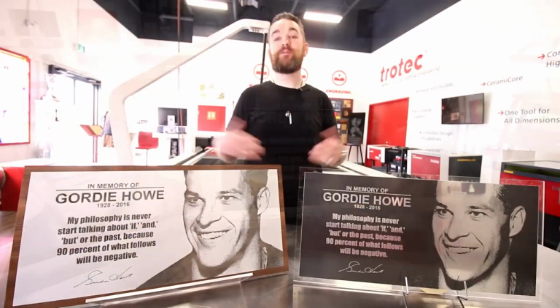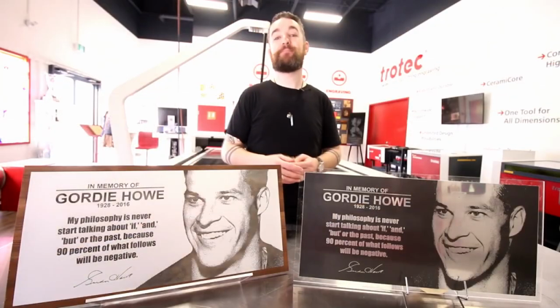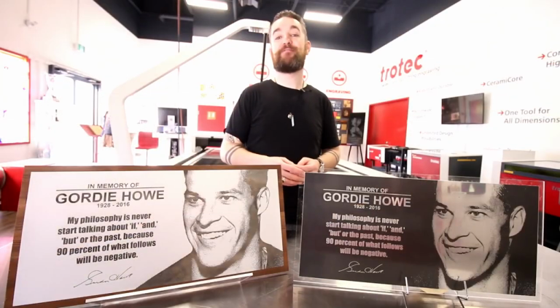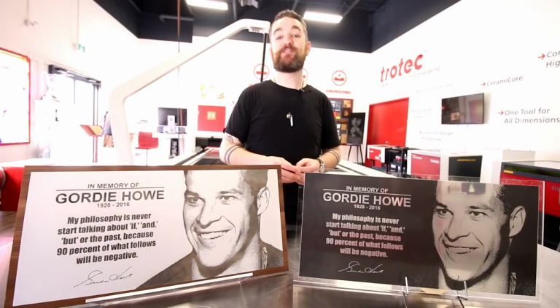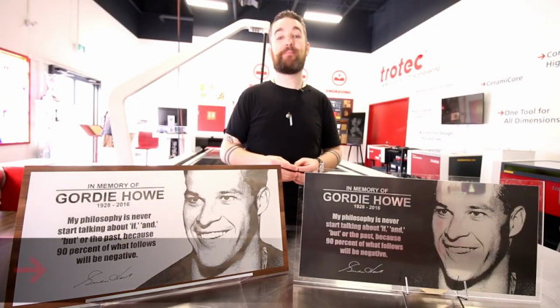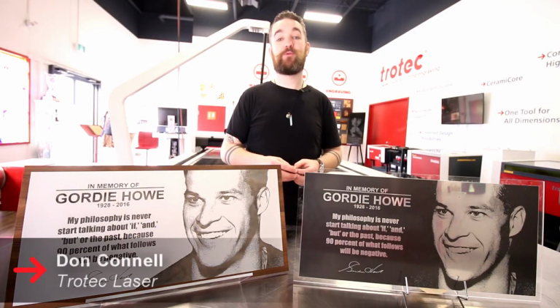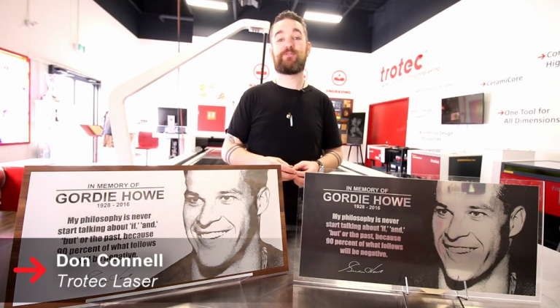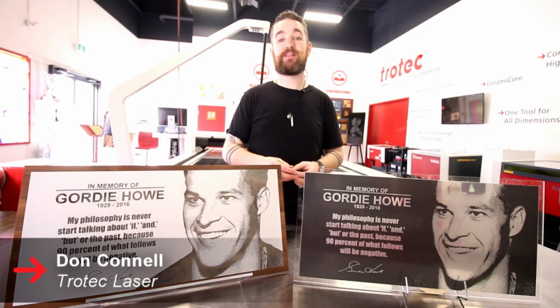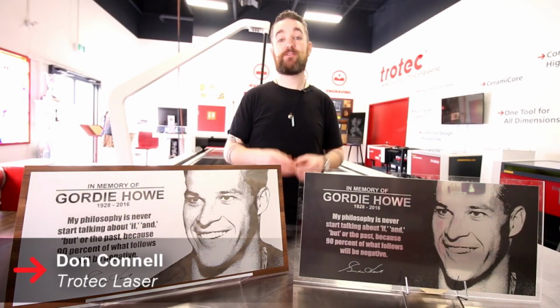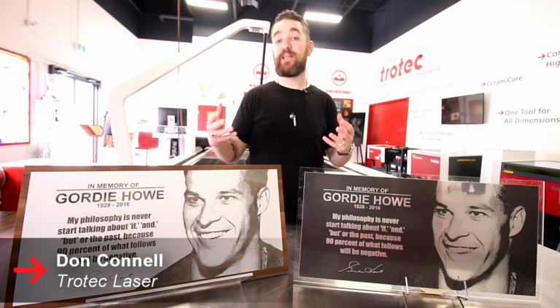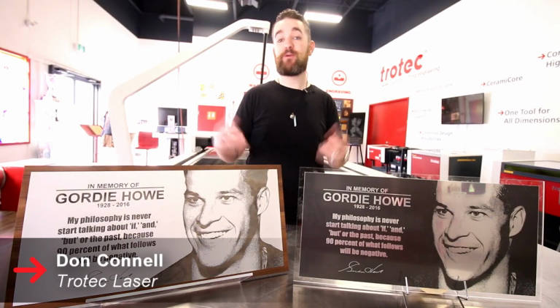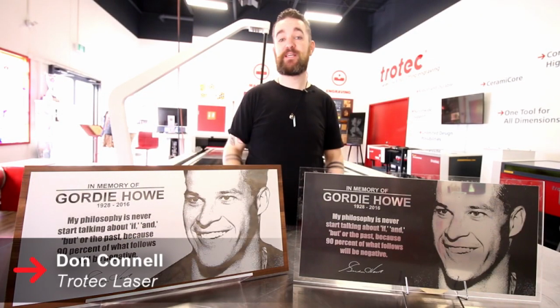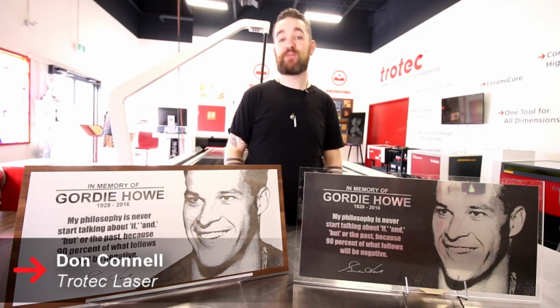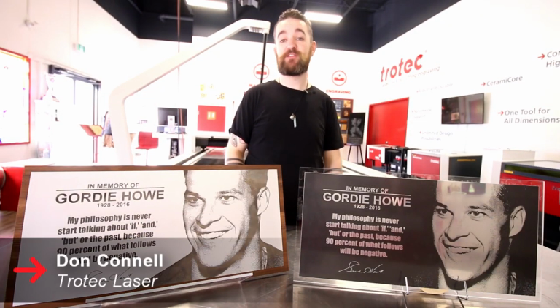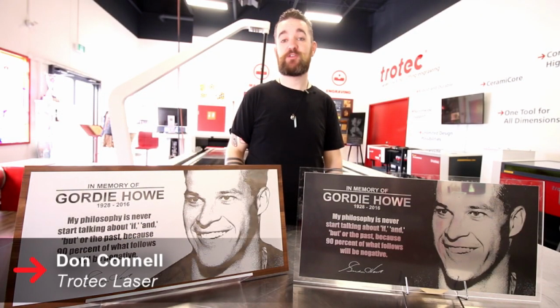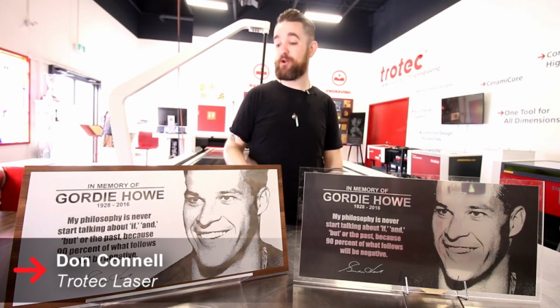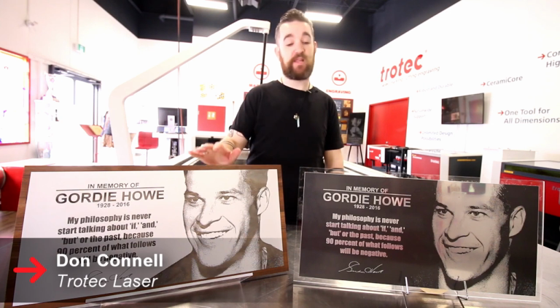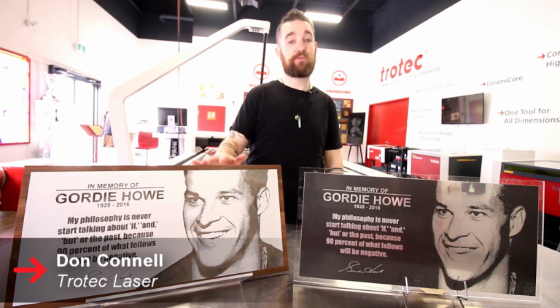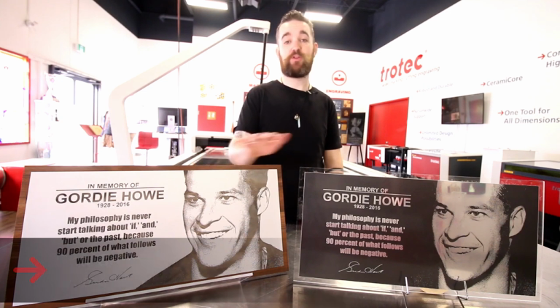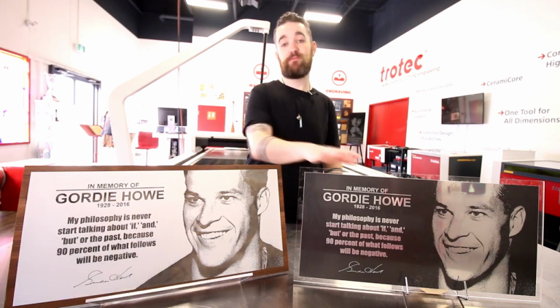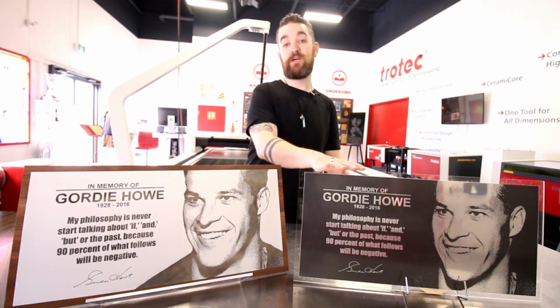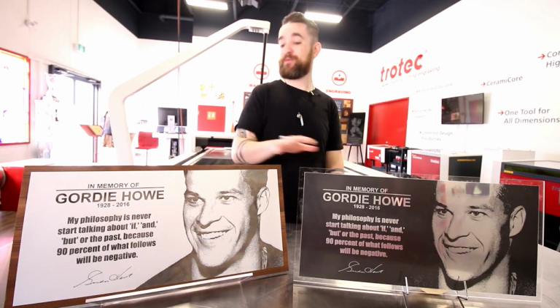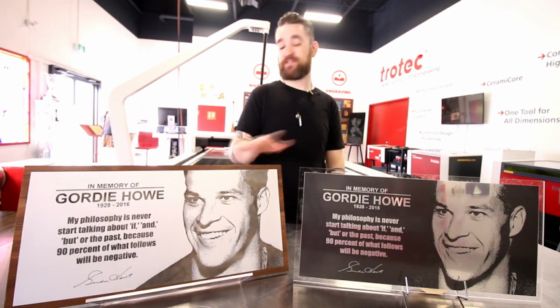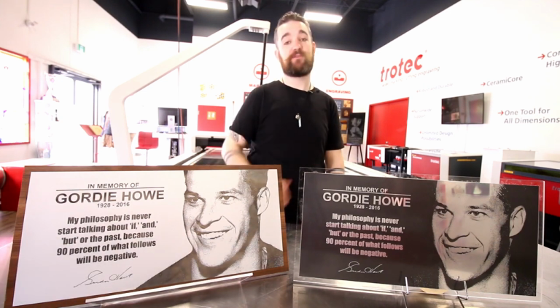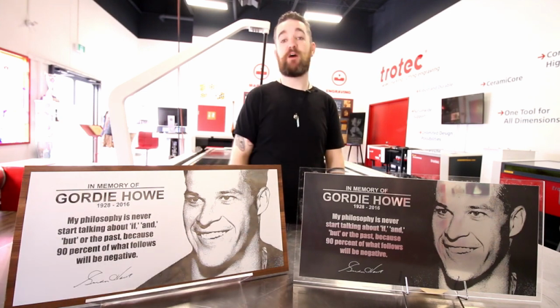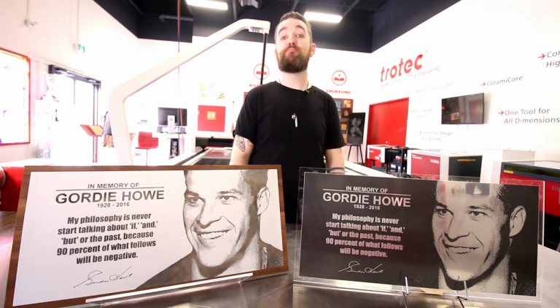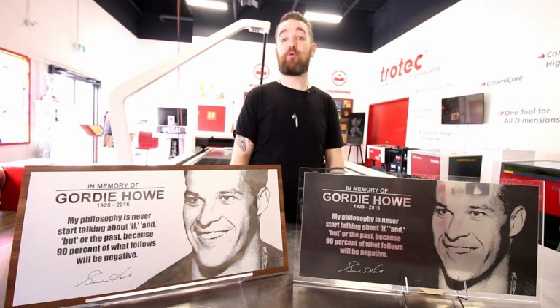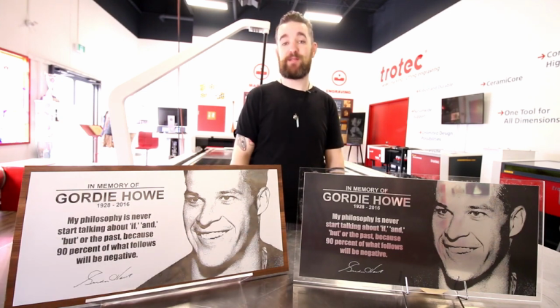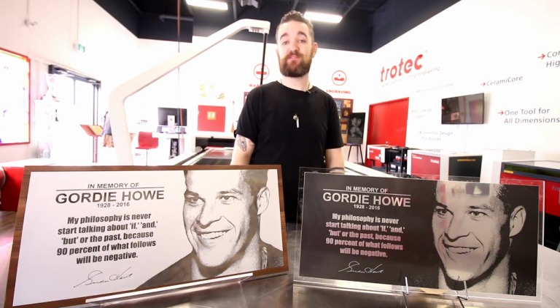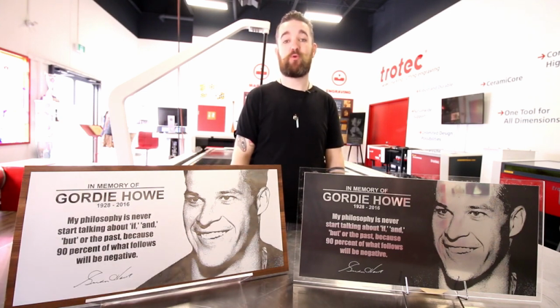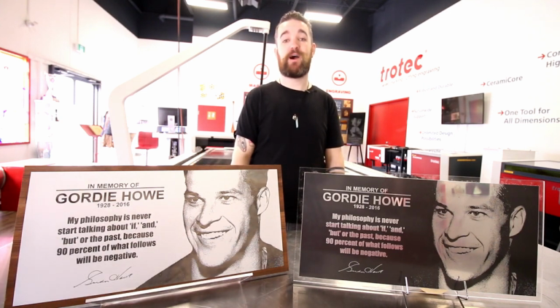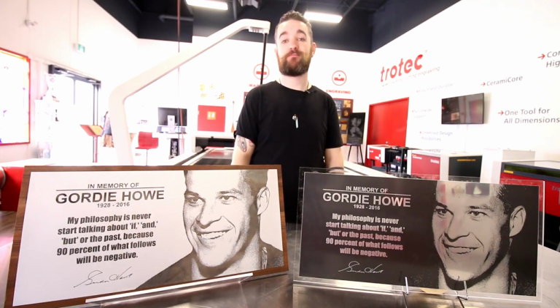What's happening friends? Don back here with Trotec Laser. Today we wanted to take some time to talk to you about our laserable aluminum, so we've made this series of memorial plaques for Gordie Howe.